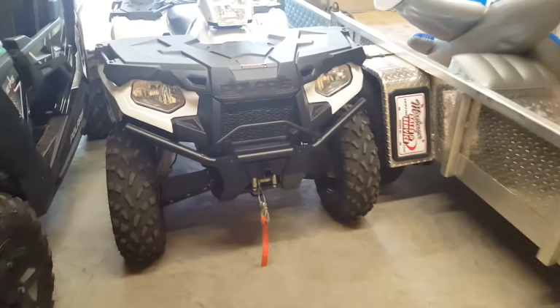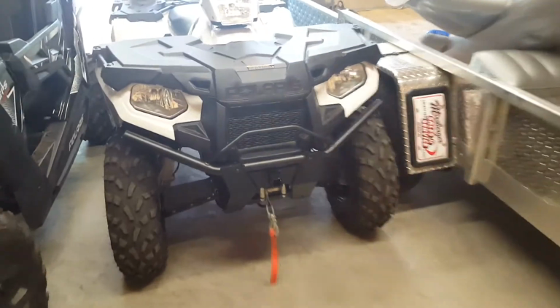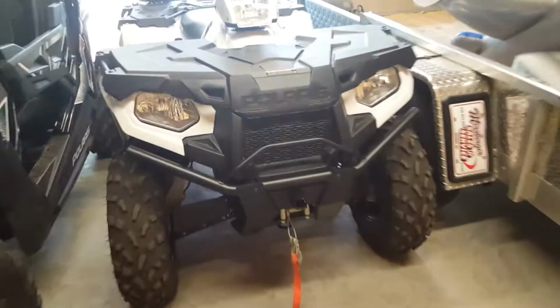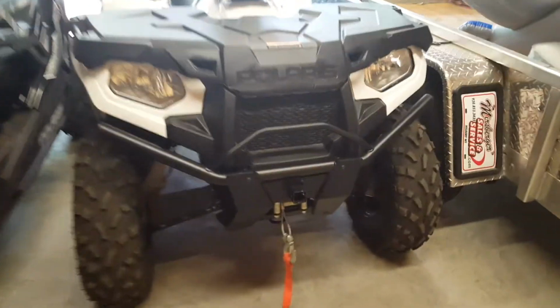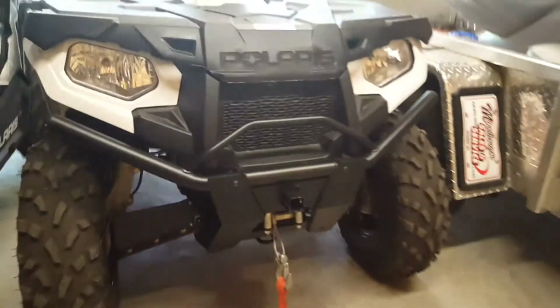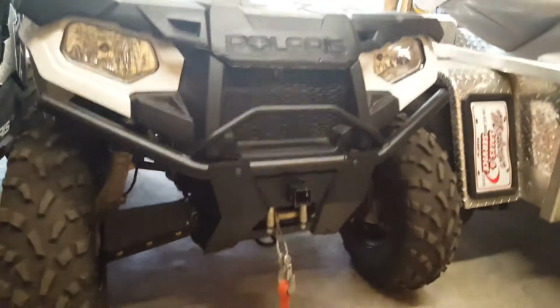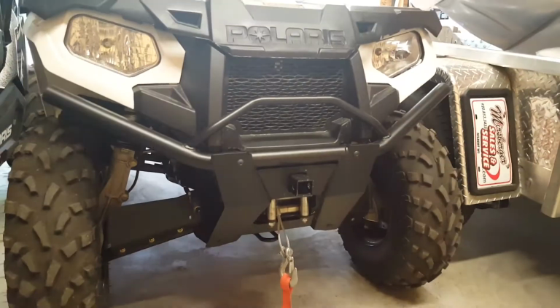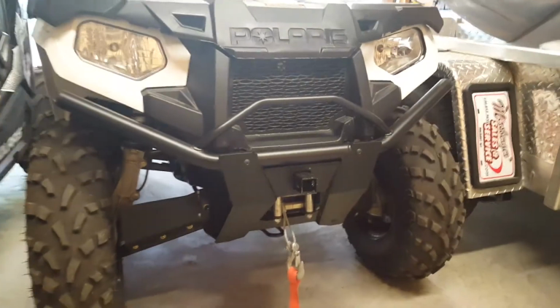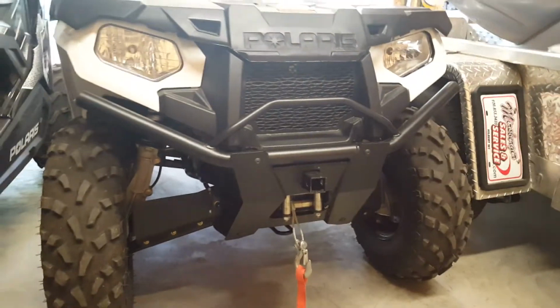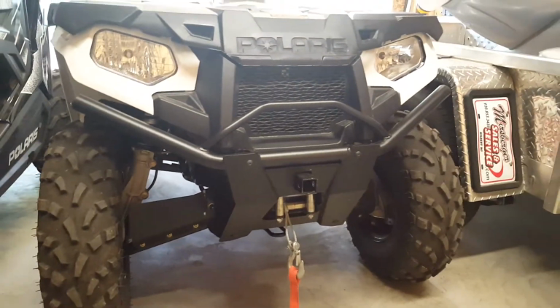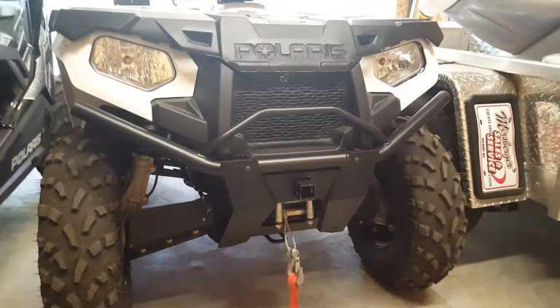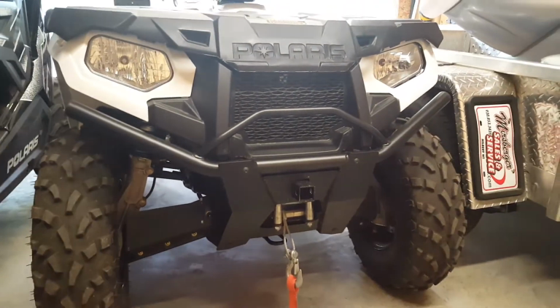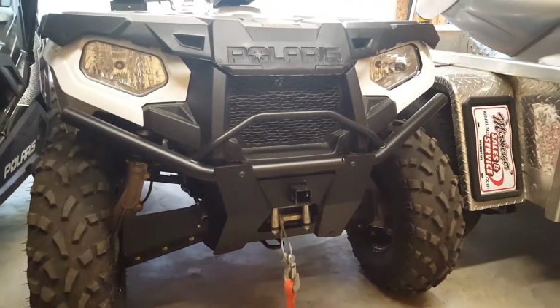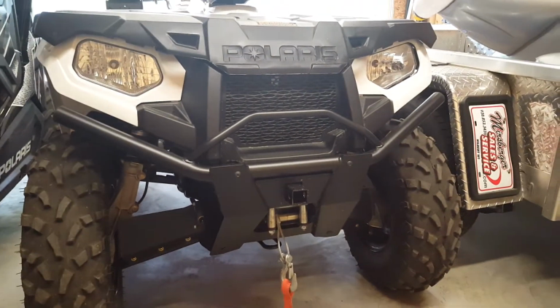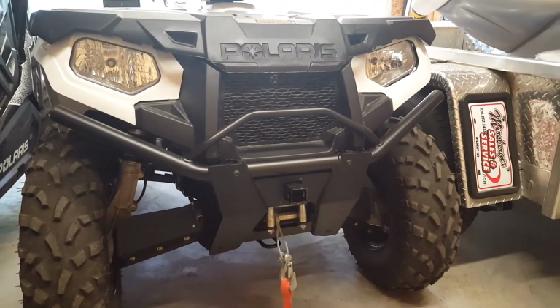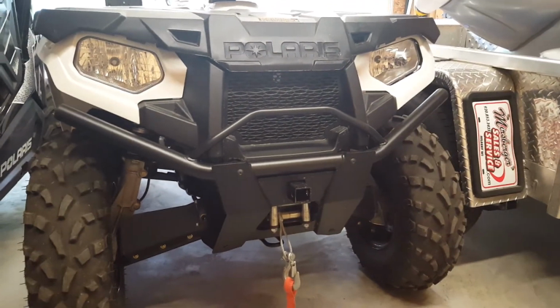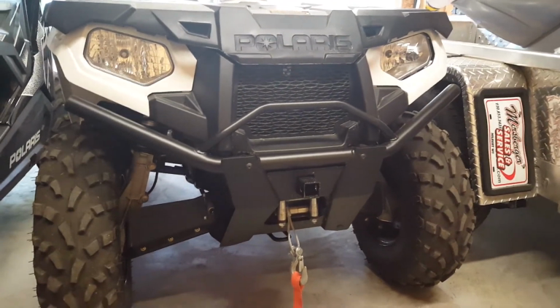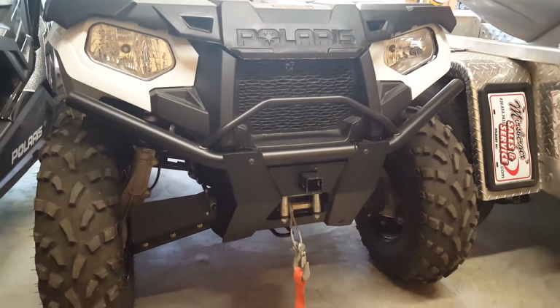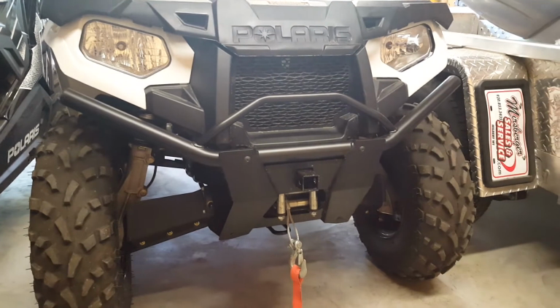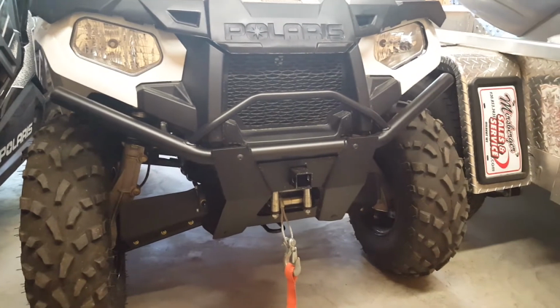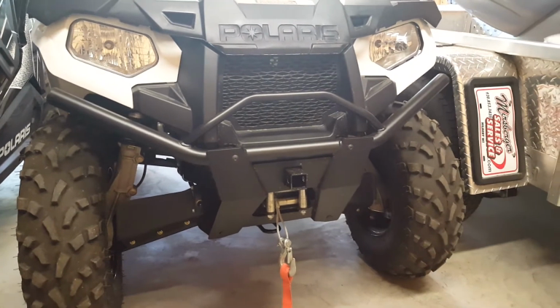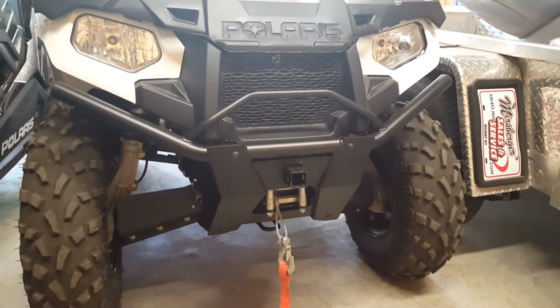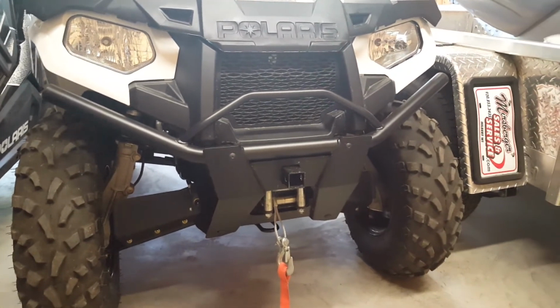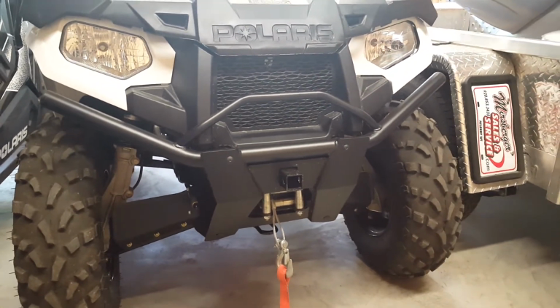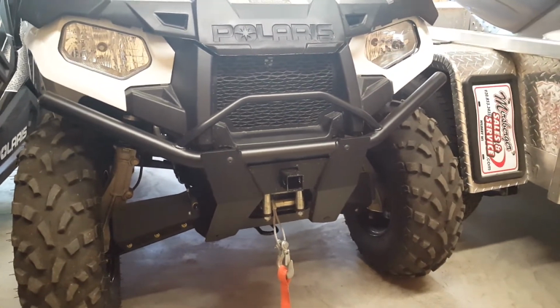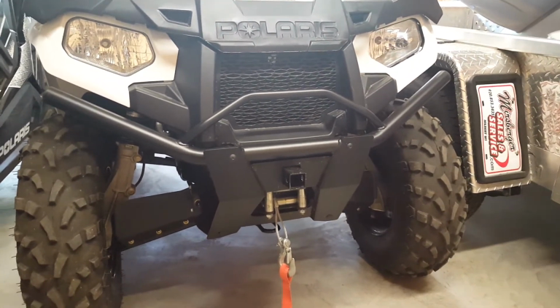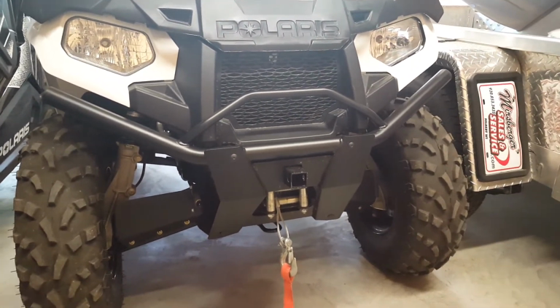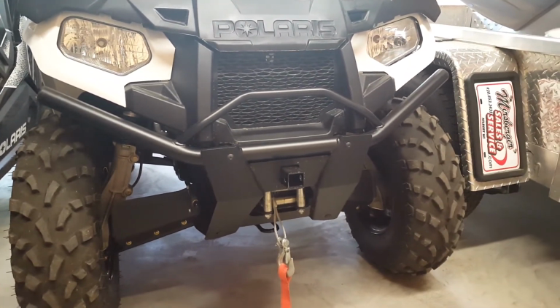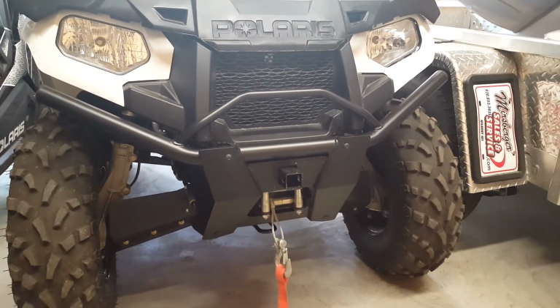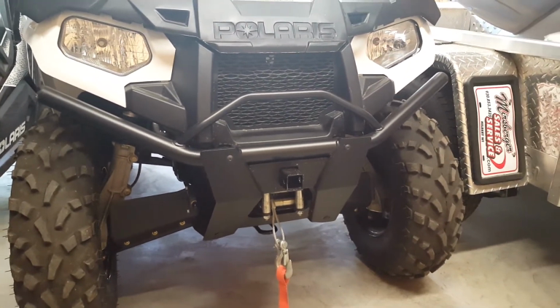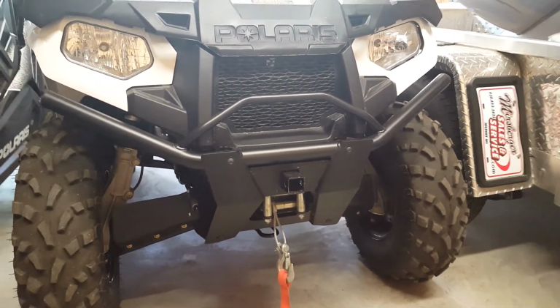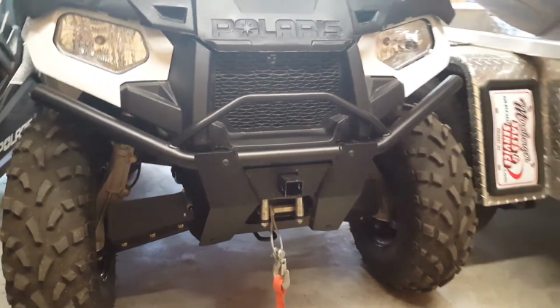Here's the finished product. We weren't able to finish the time-lapse installation video because the battery ran out on my camera.